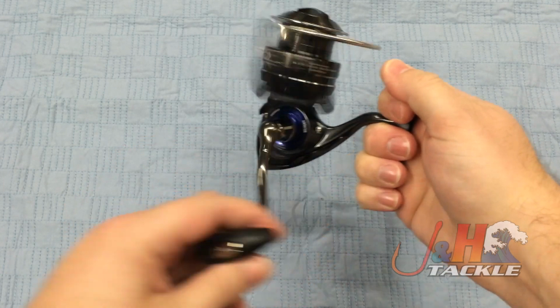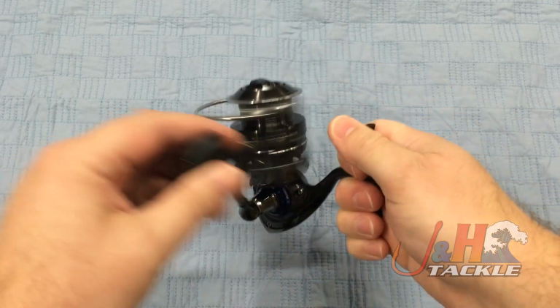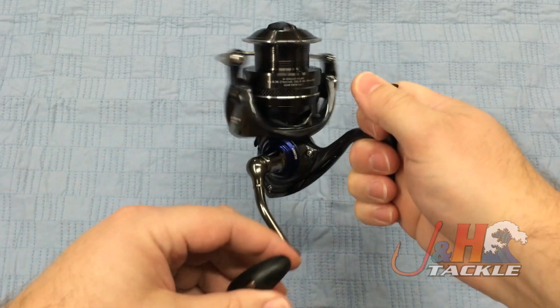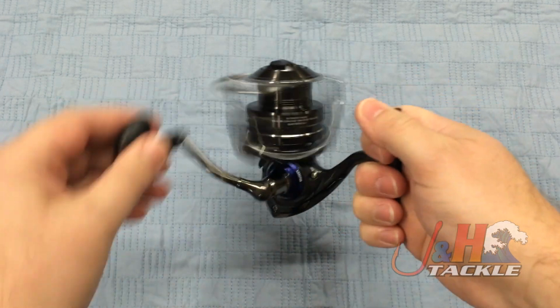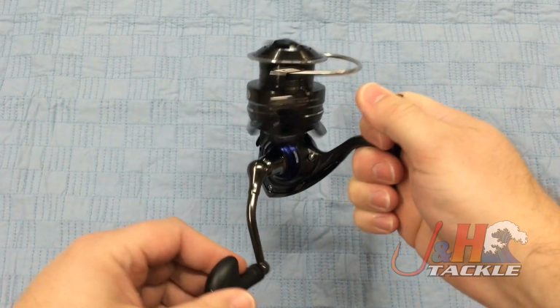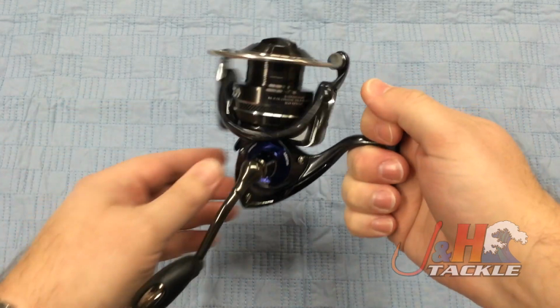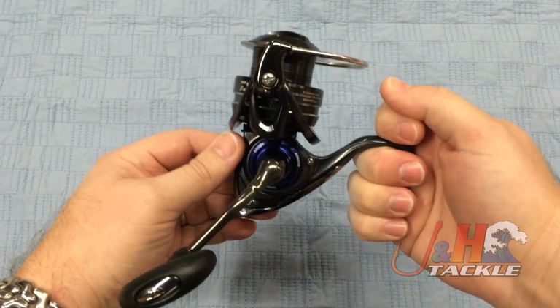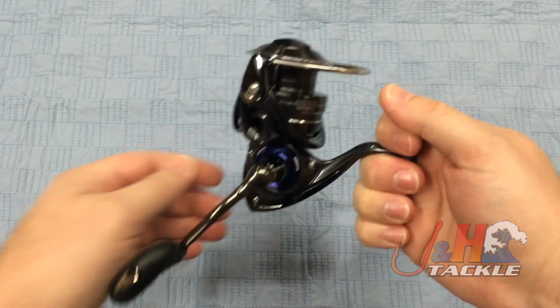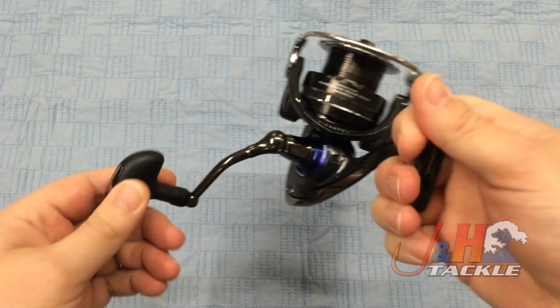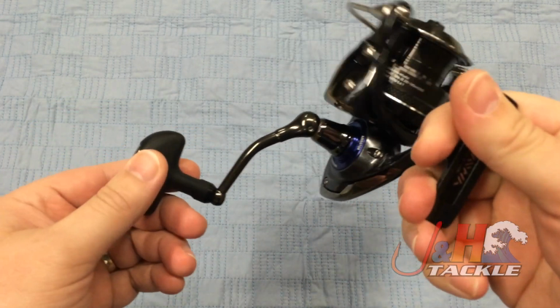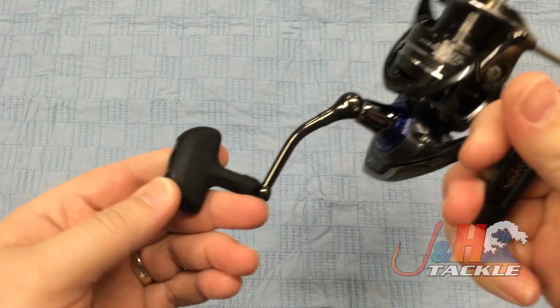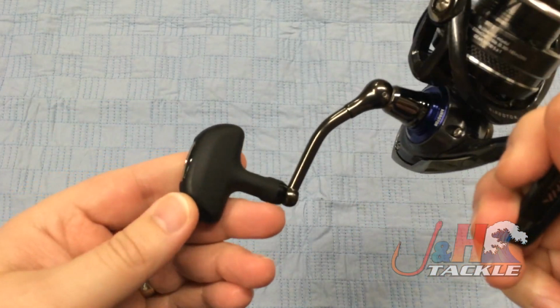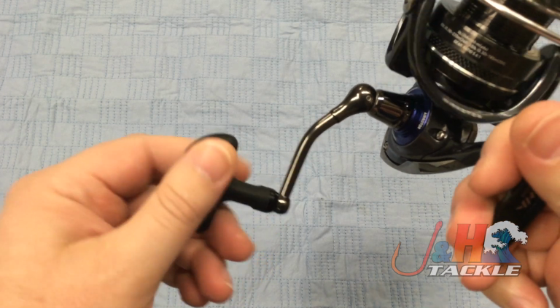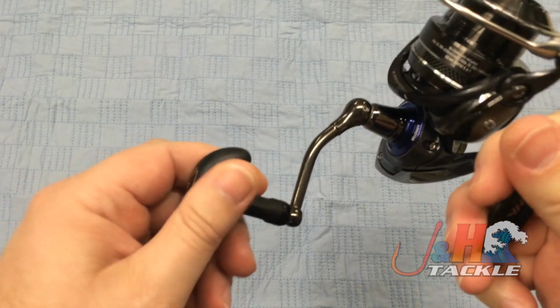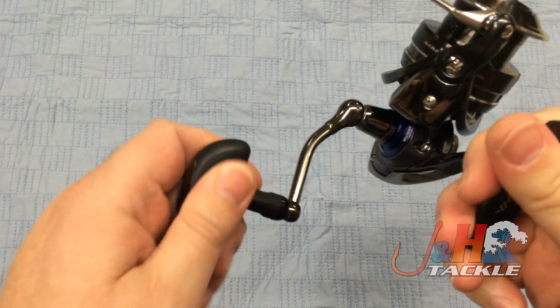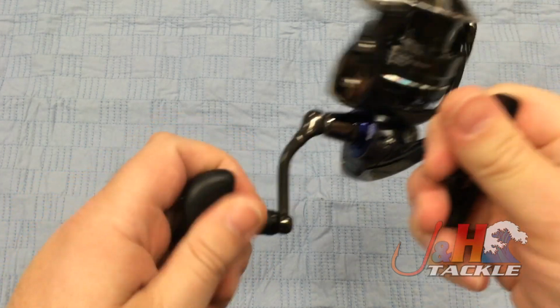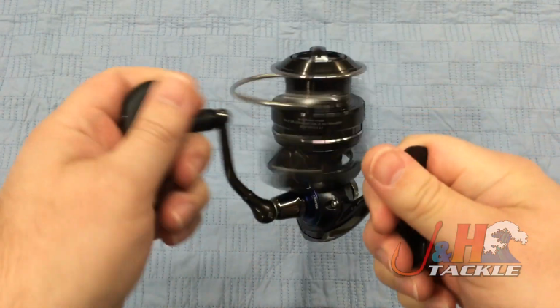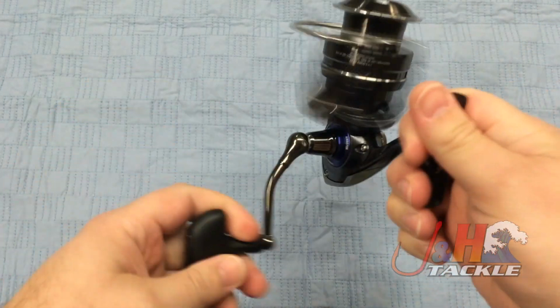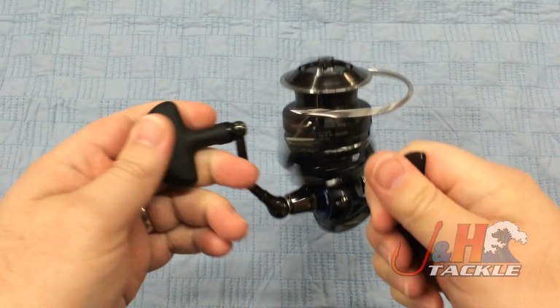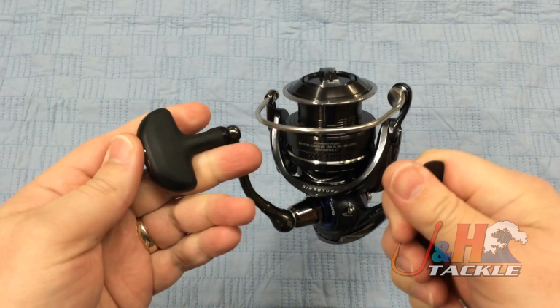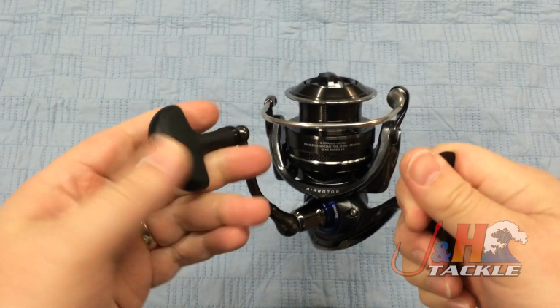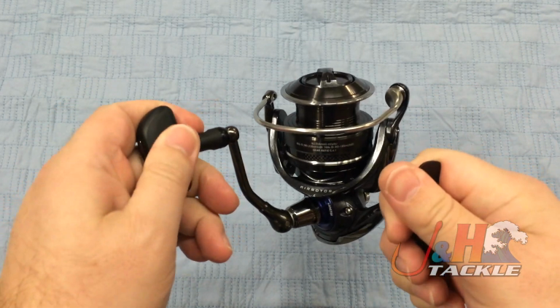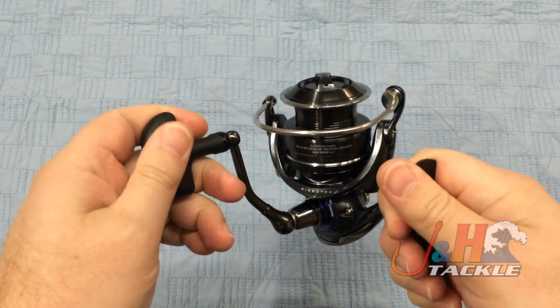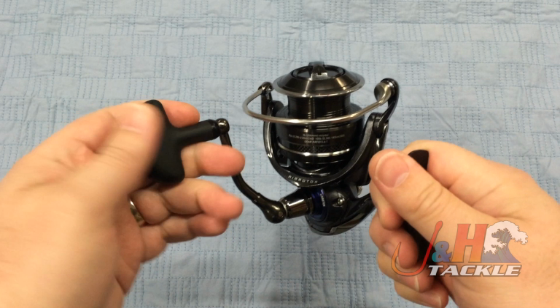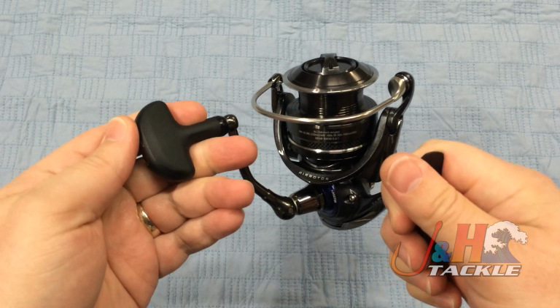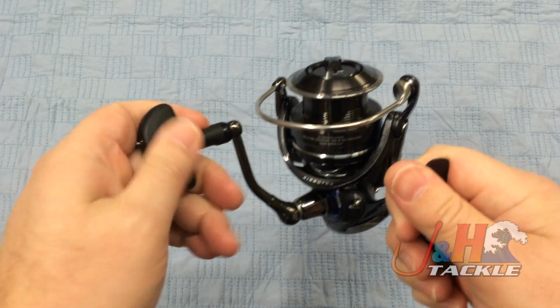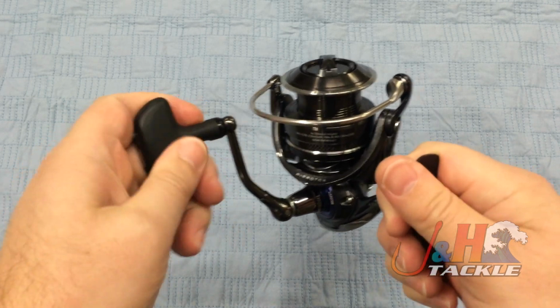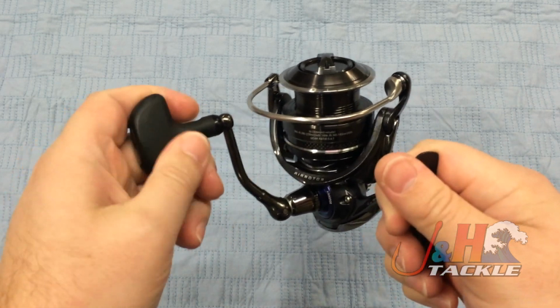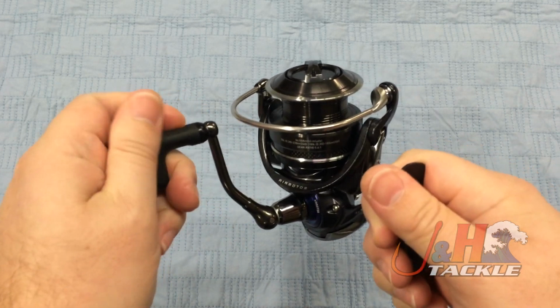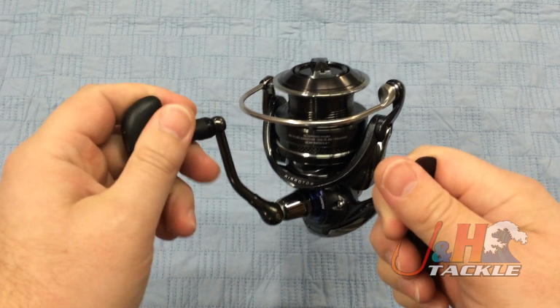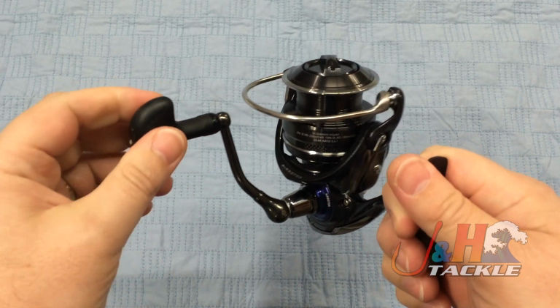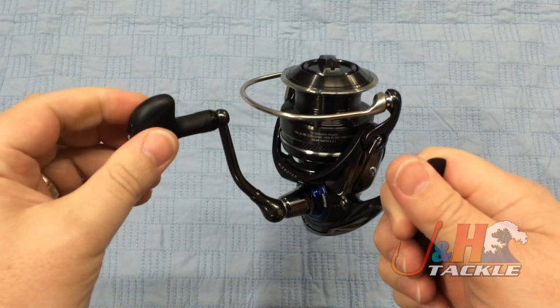Brand new reverse switch right here, if you like that. Nice aluminum handle, and this is a plastic grip. It feels really nice in your hand, smooth. If it gets wet or gets bait on there, it's not going to slip. You'll be able to get some good grip on there.